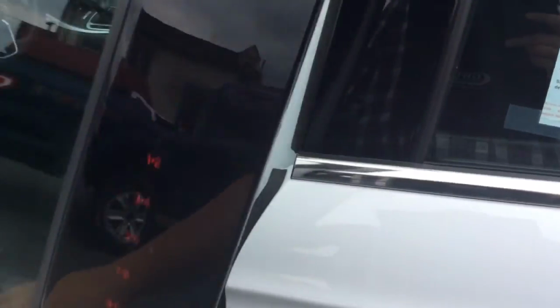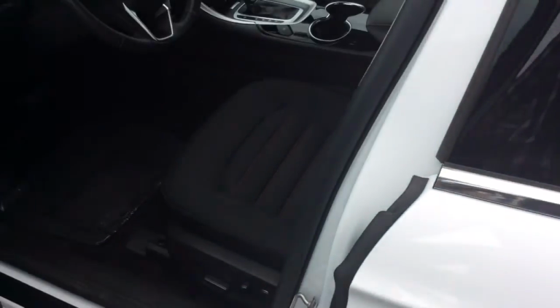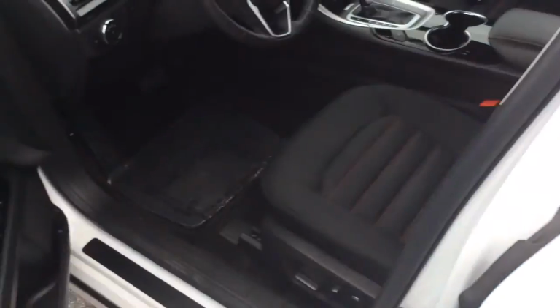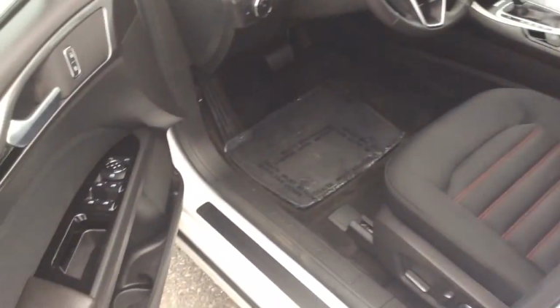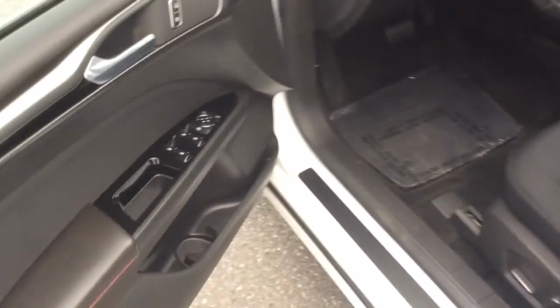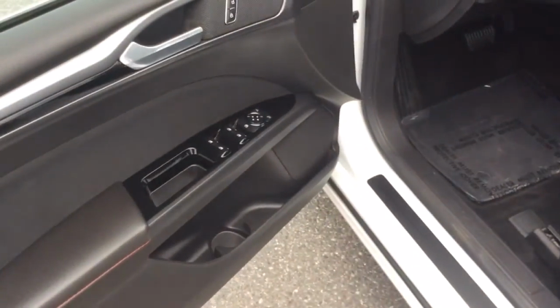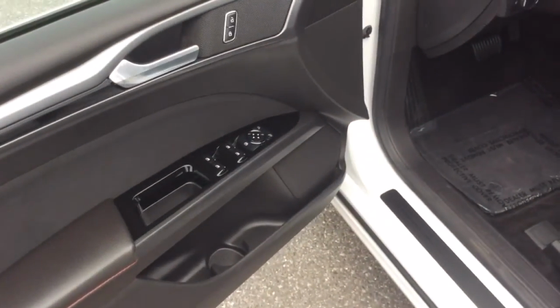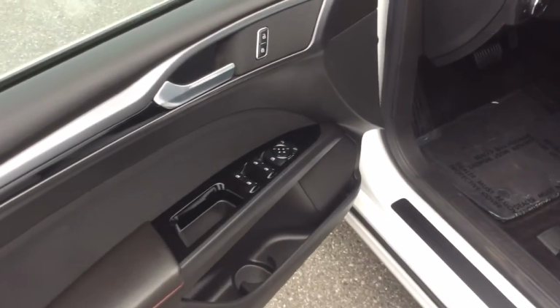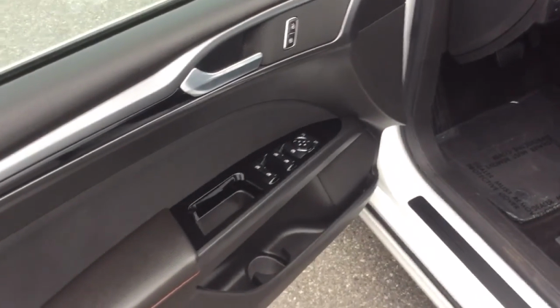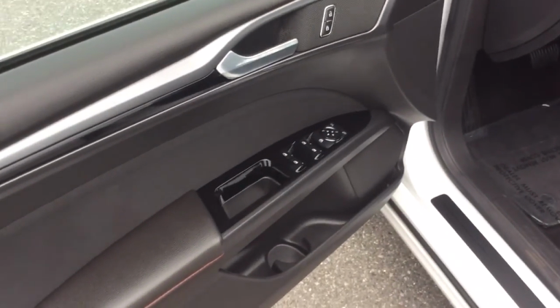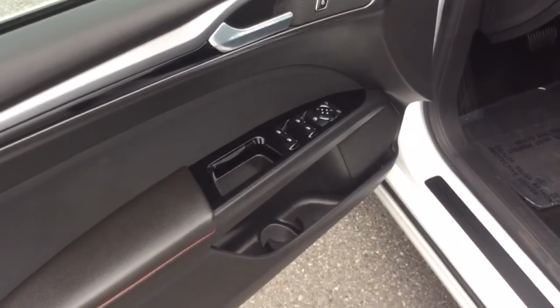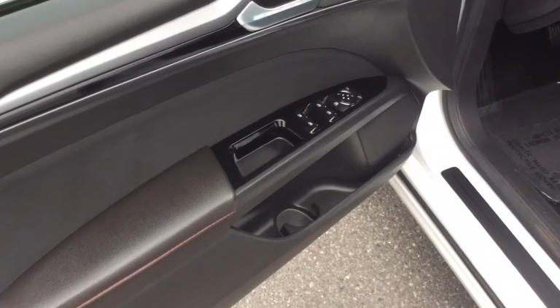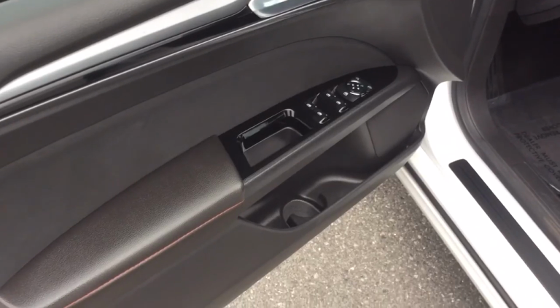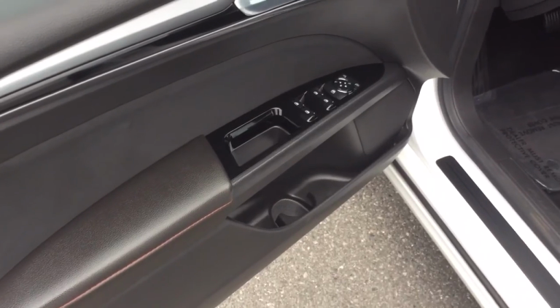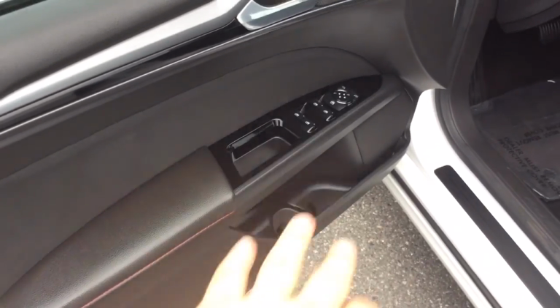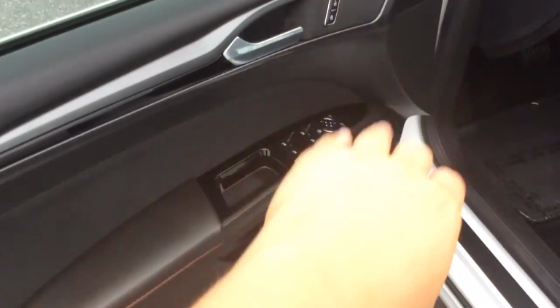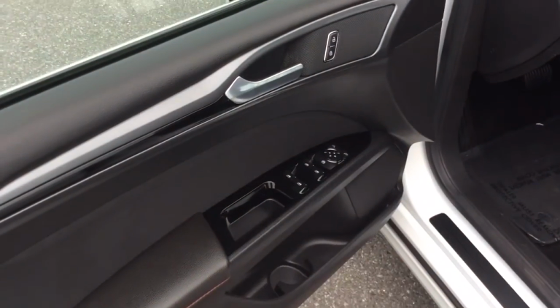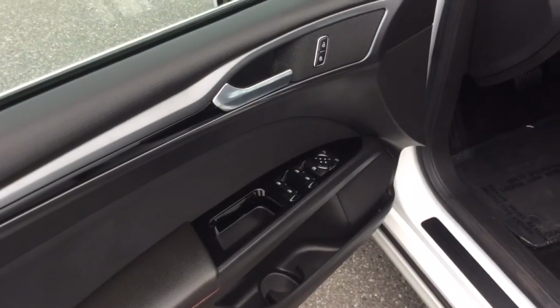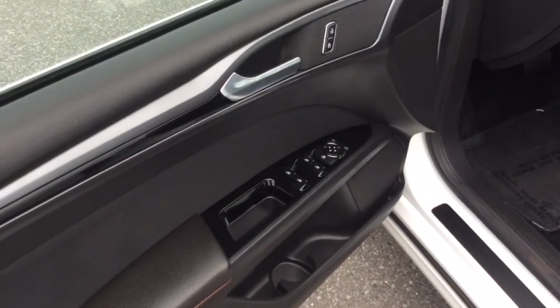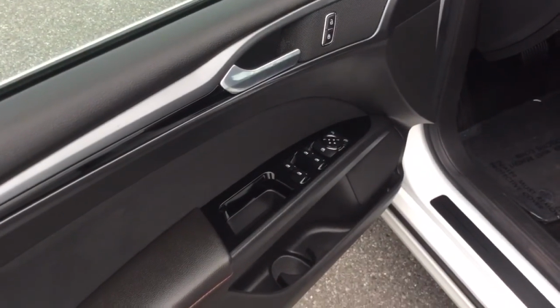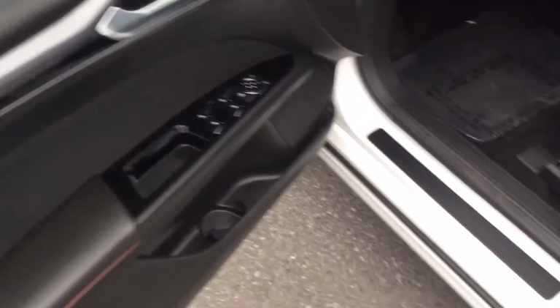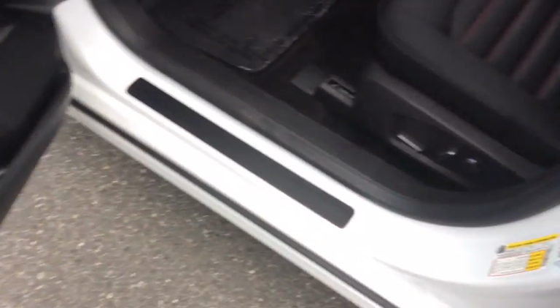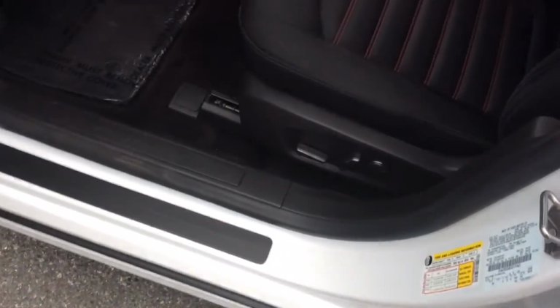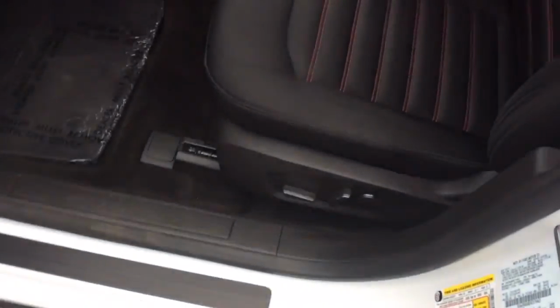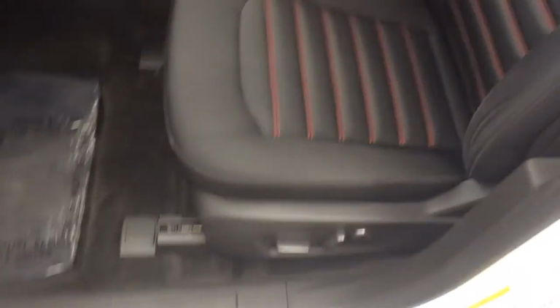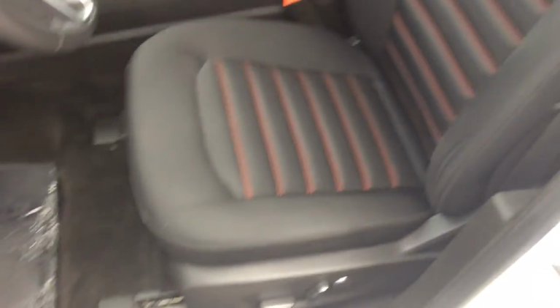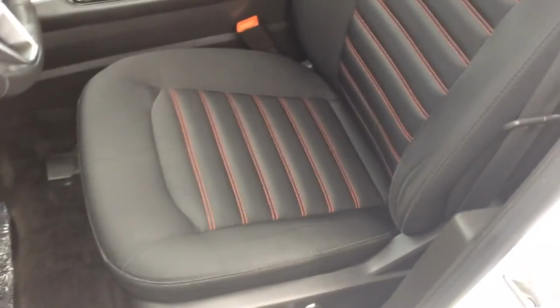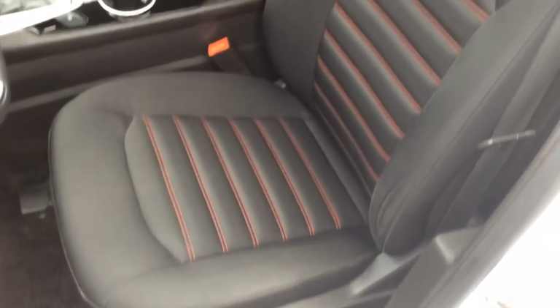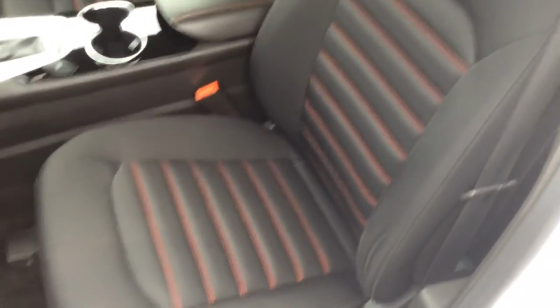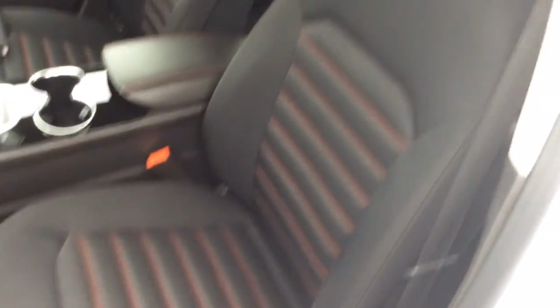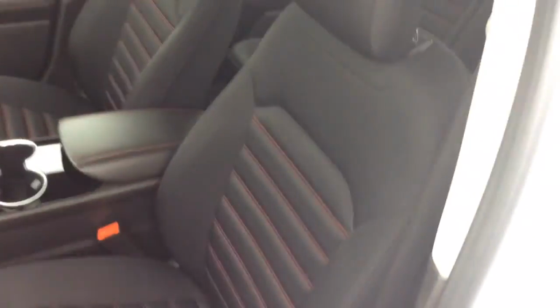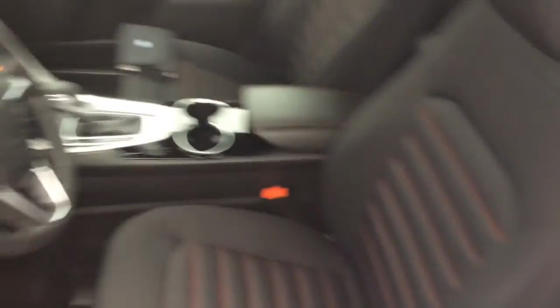Today I'm going to show you this 2014 Ford Fusion. The SE model has just 31,000 miles on it. It comes with power windows, power locks, and power mirrors. It has a power seat — it's black cloth with red stitching. It really looks sharp.